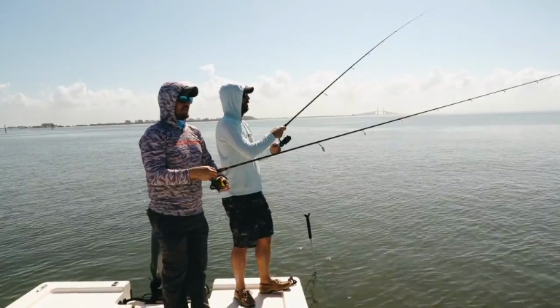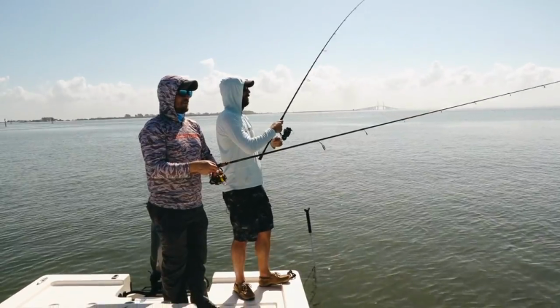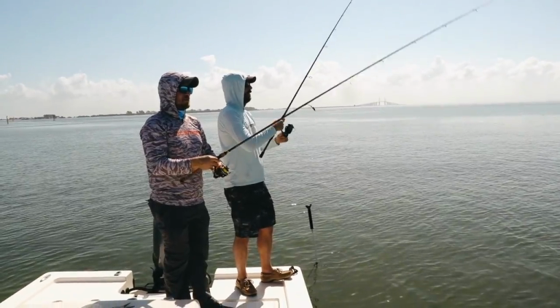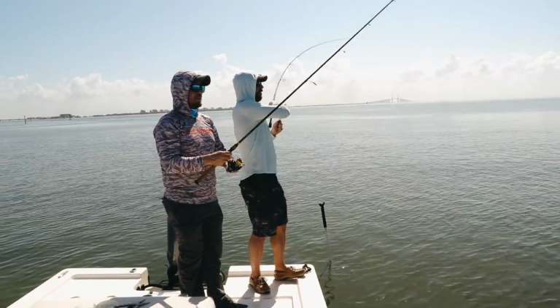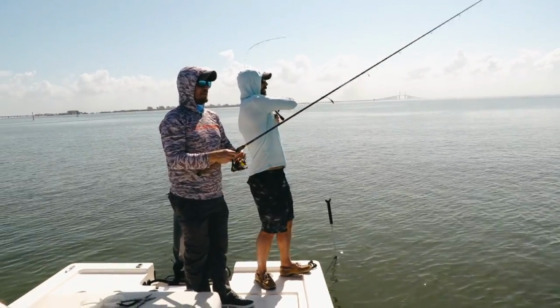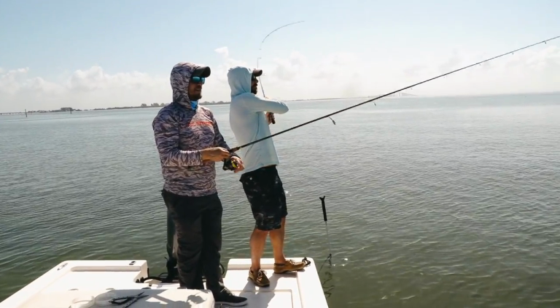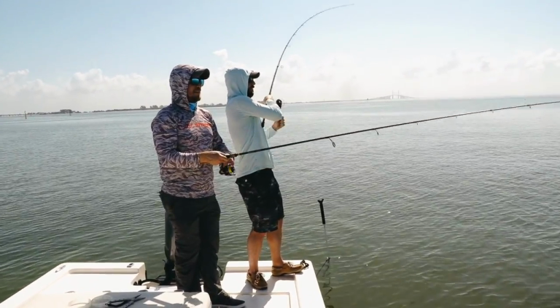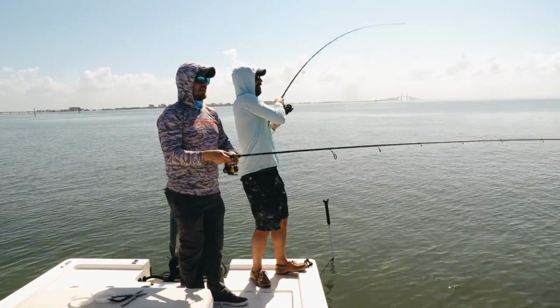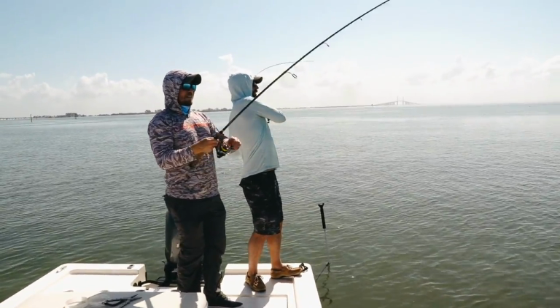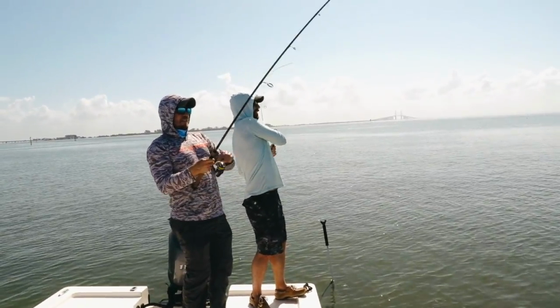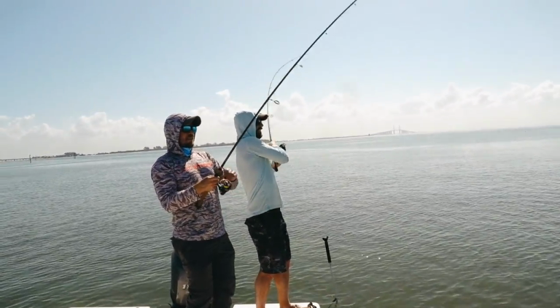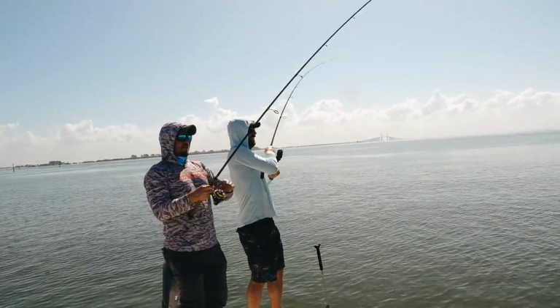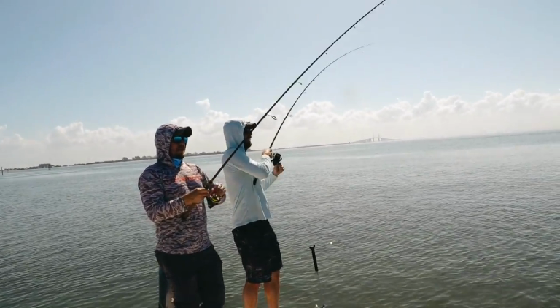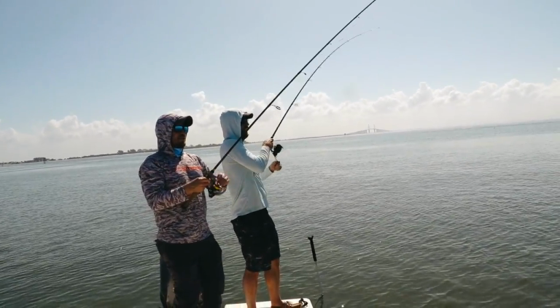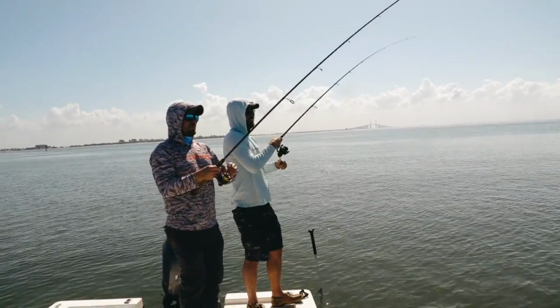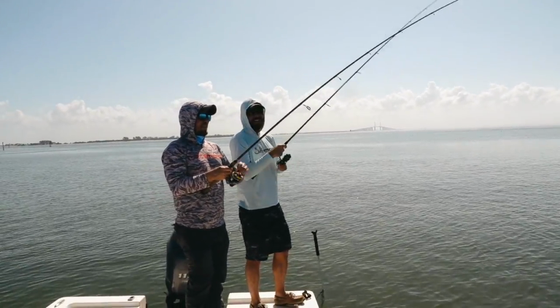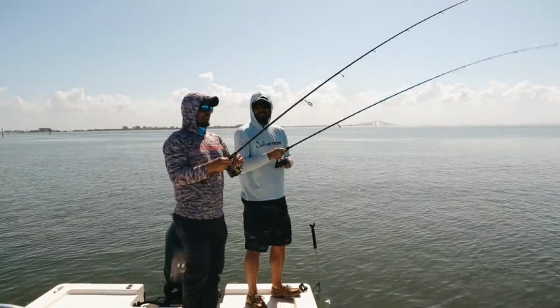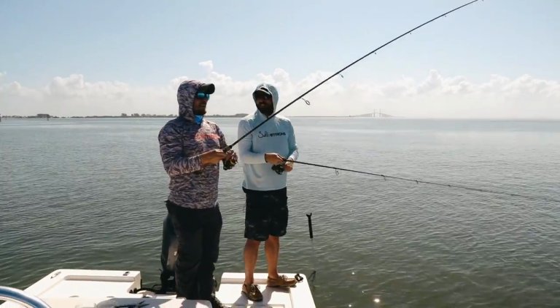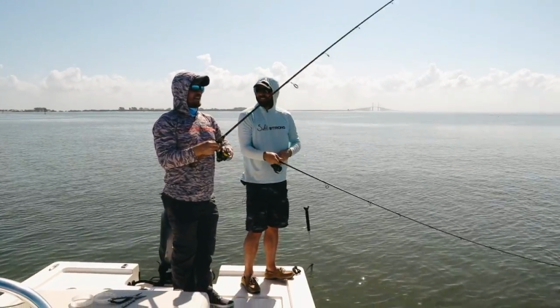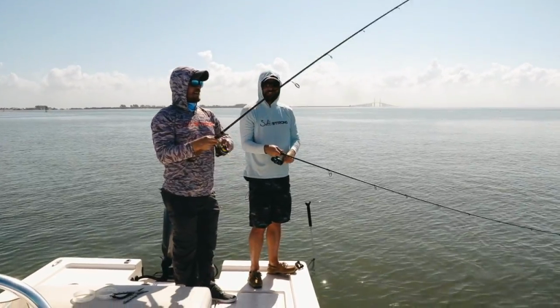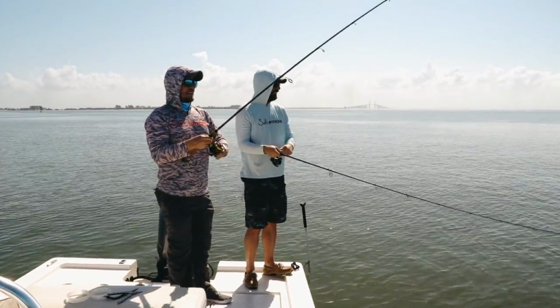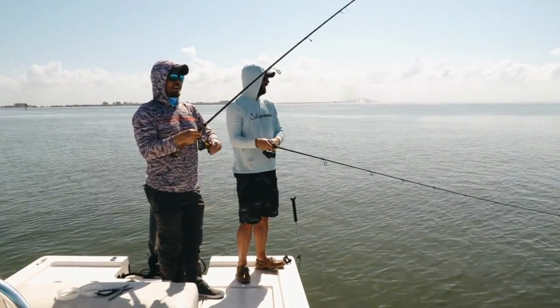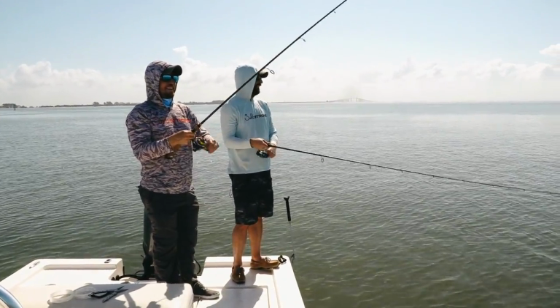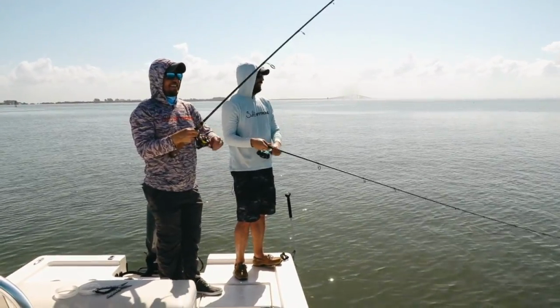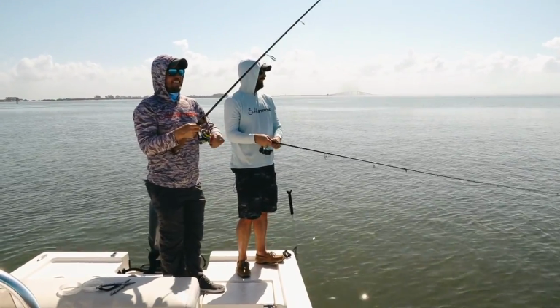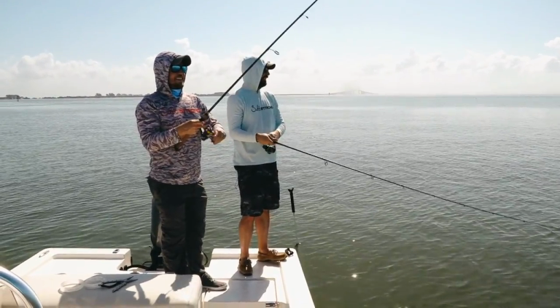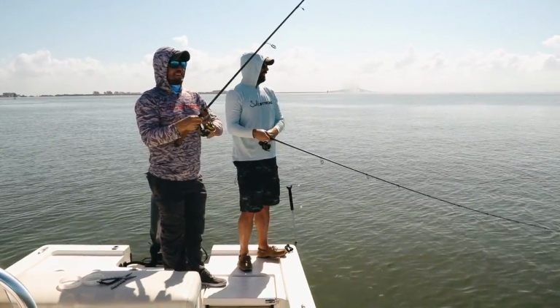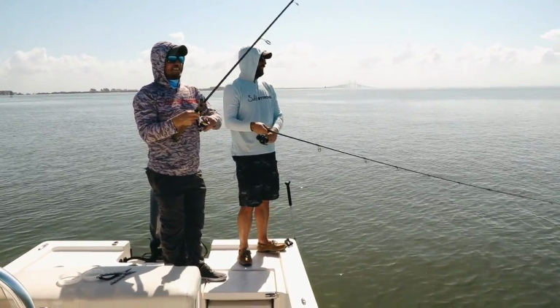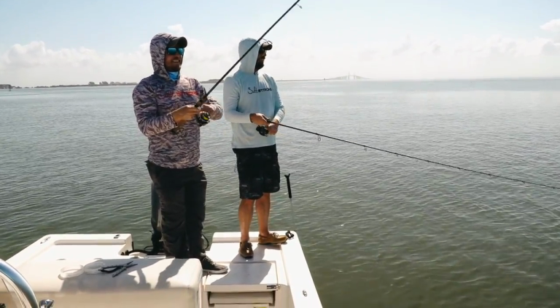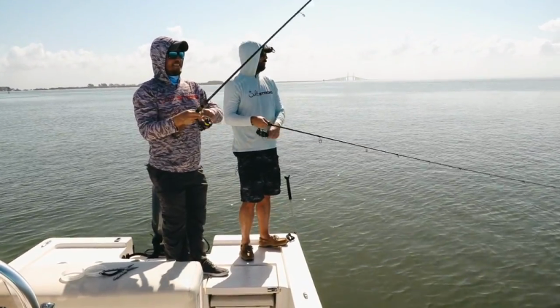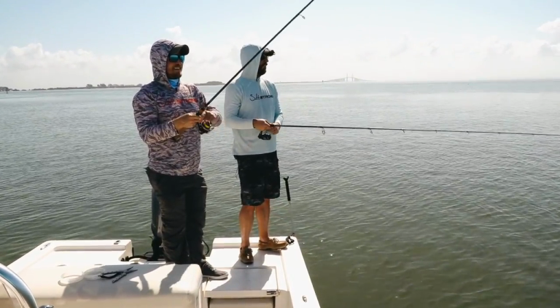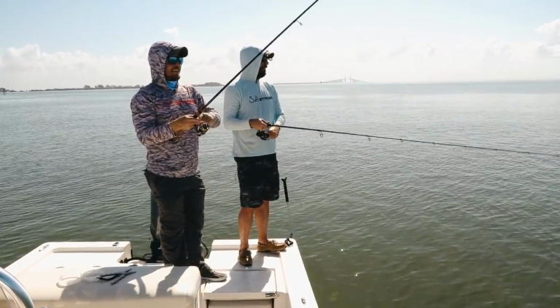I'm getting little small hits. There we go. Doubling up, baby. Nine hookups in a row. This is insane. These trout are thick.